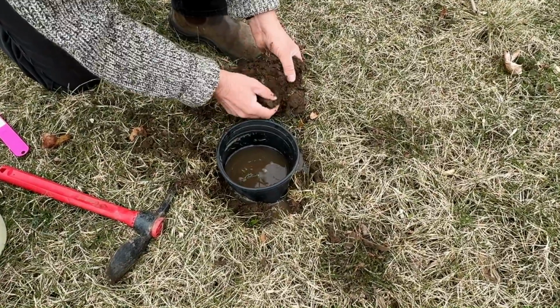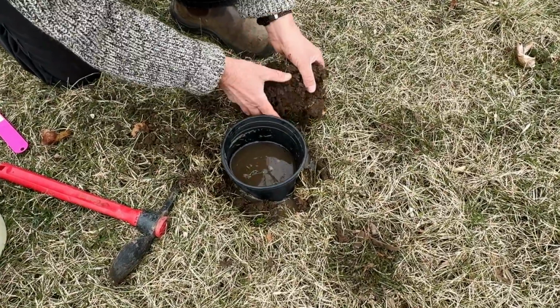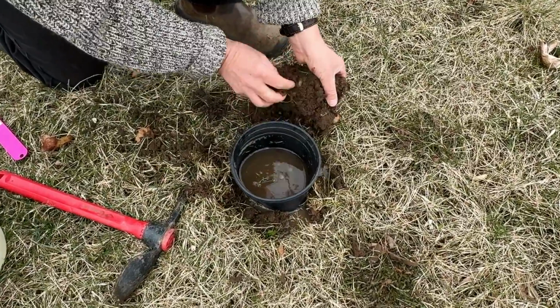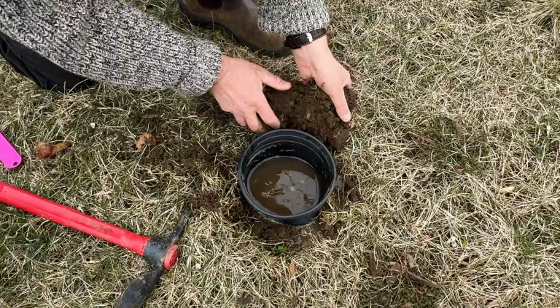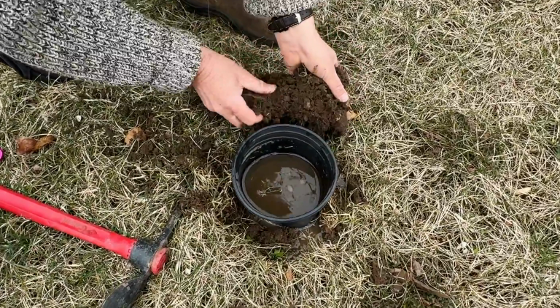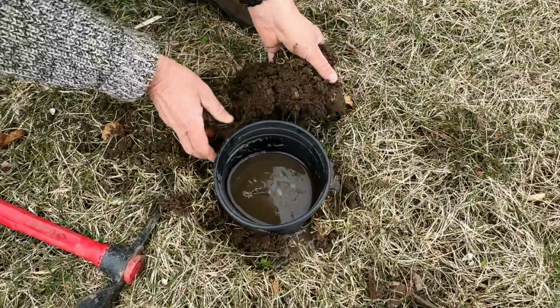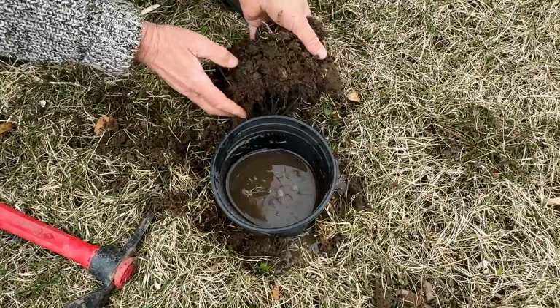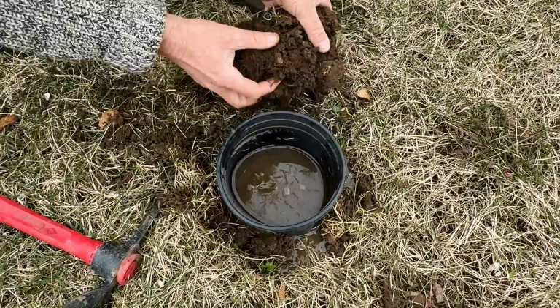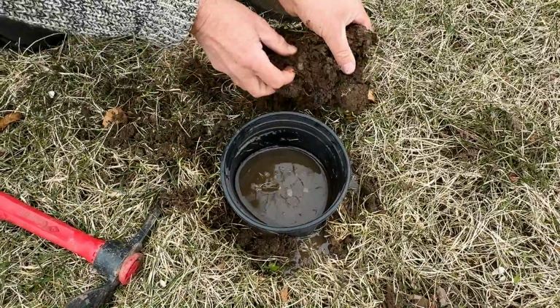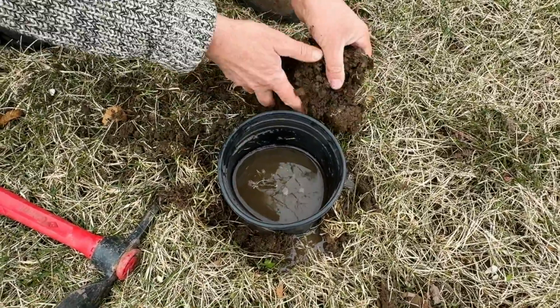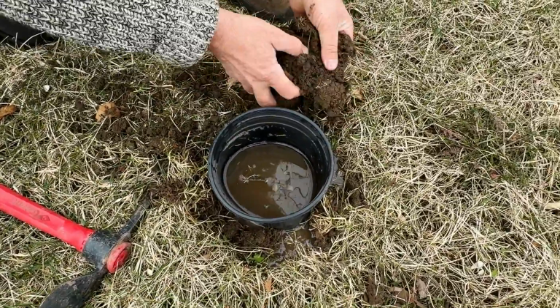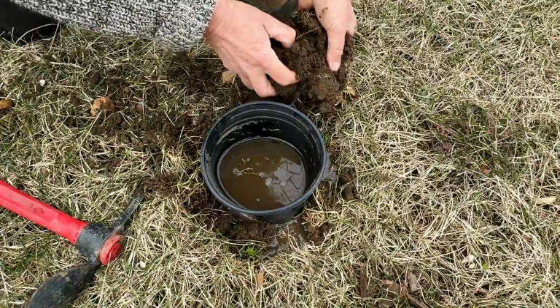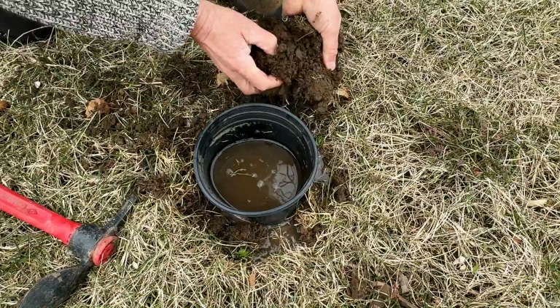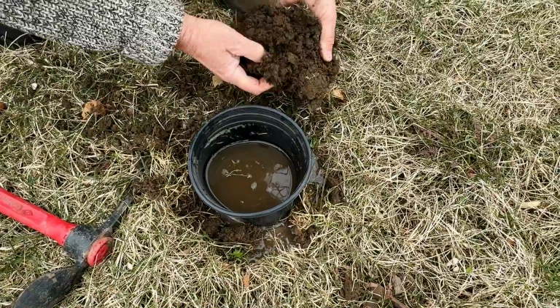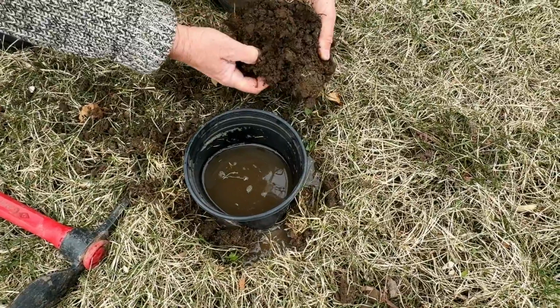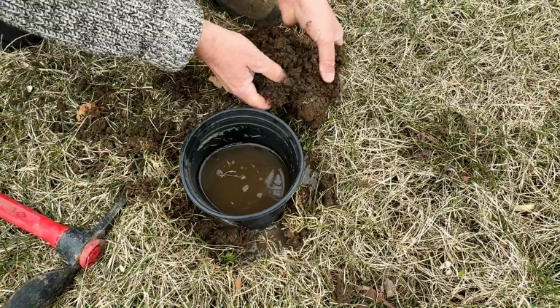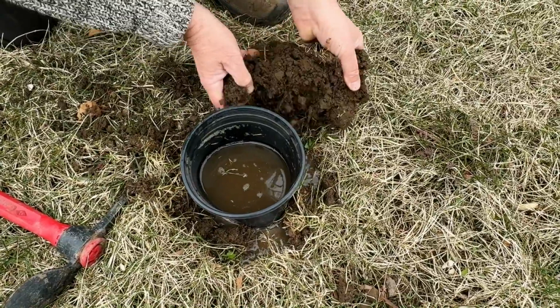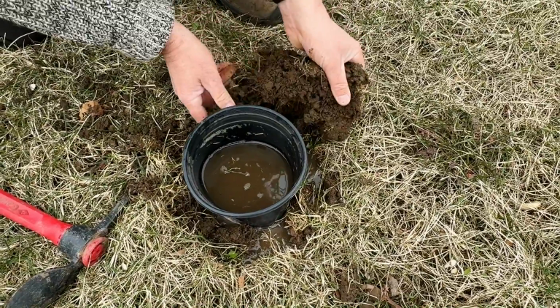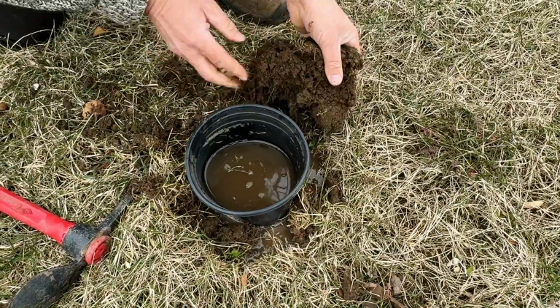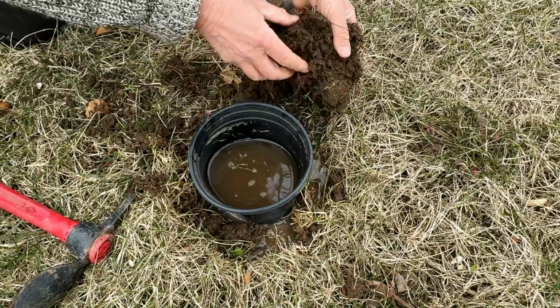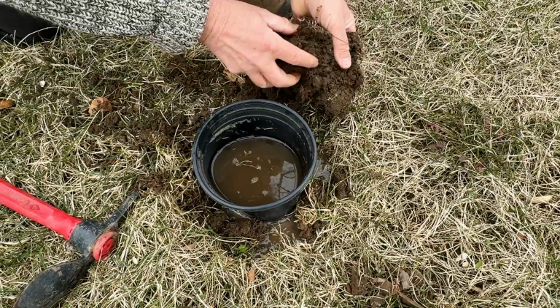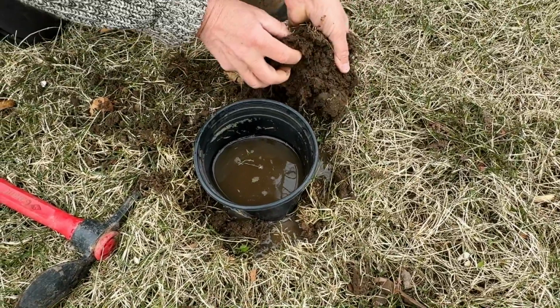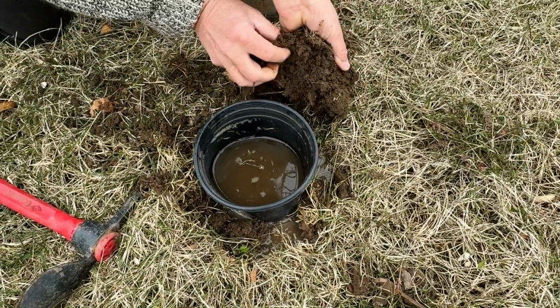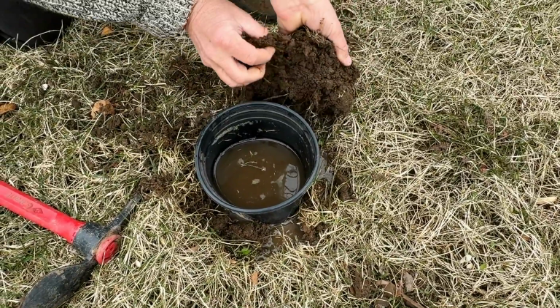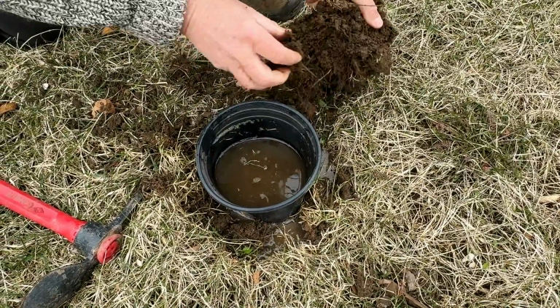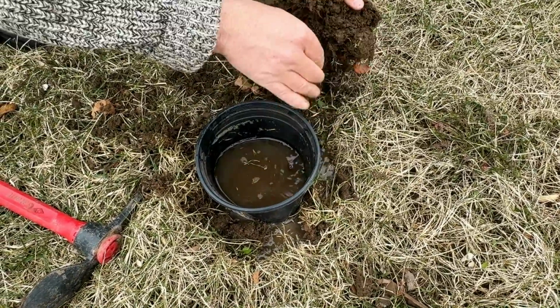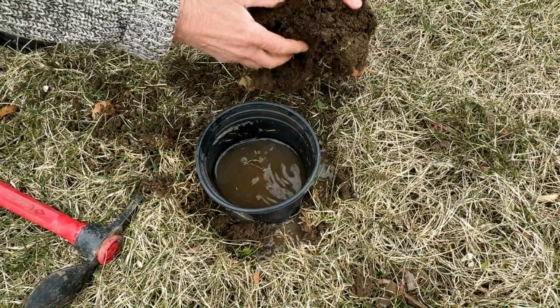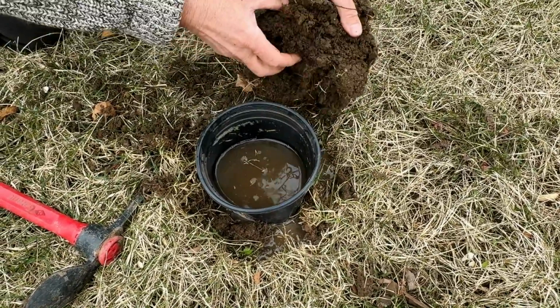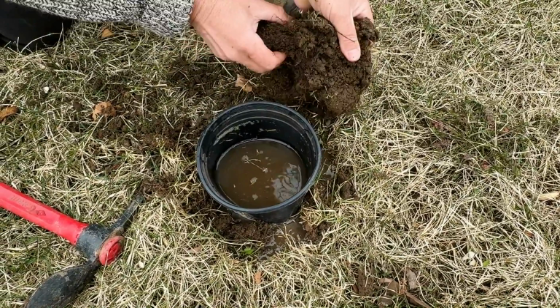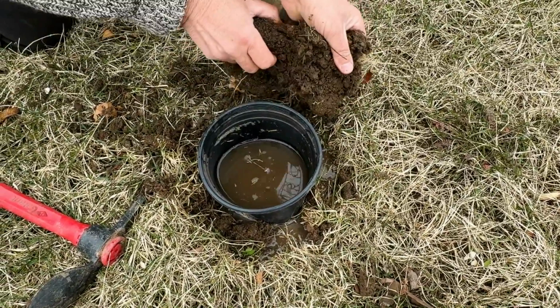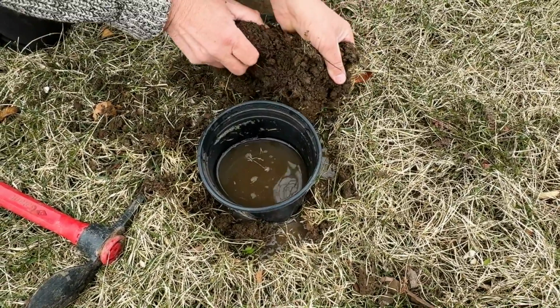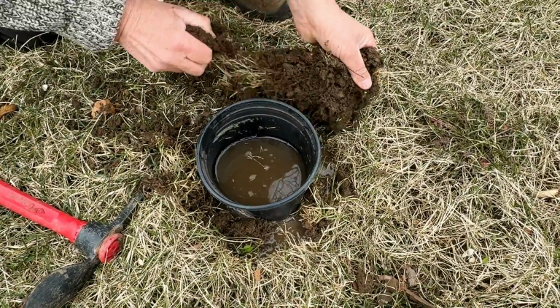Just trying to make a better seal on the bottom here by putting a bit of mud around the outside edge. It's pretty good, but it's not as good as I would like.